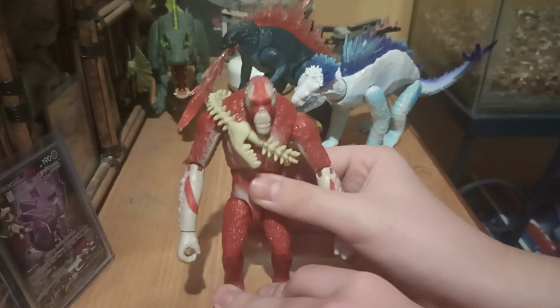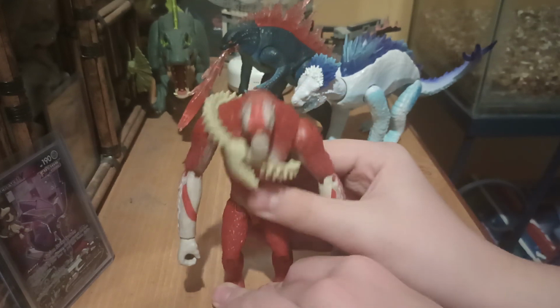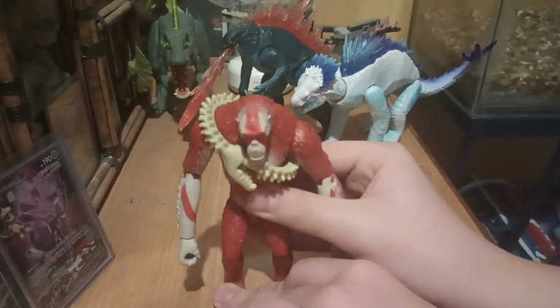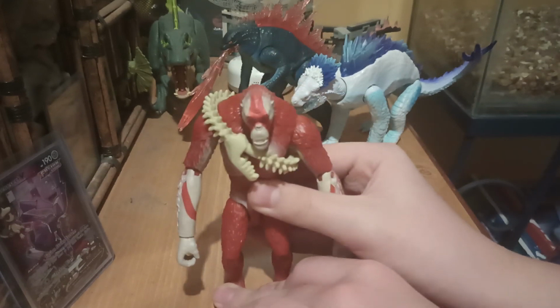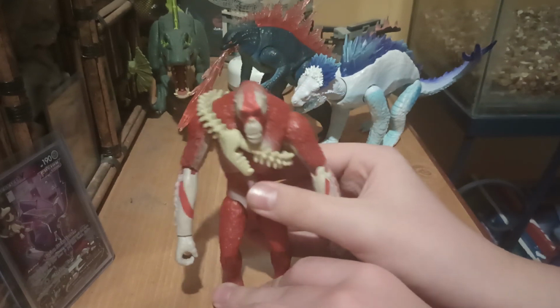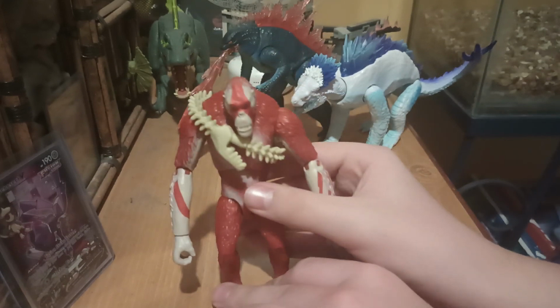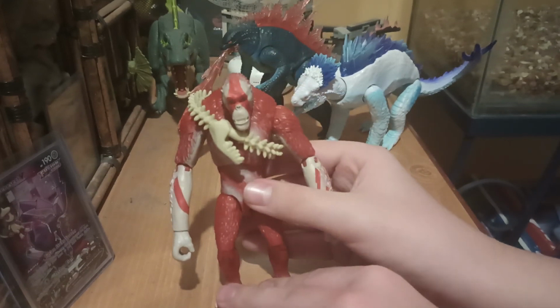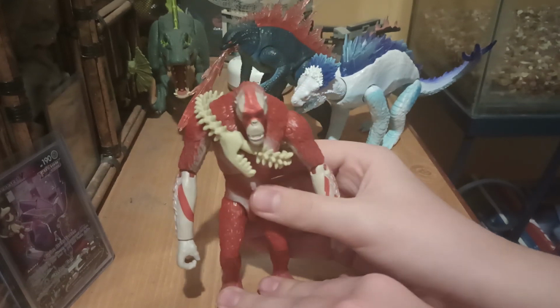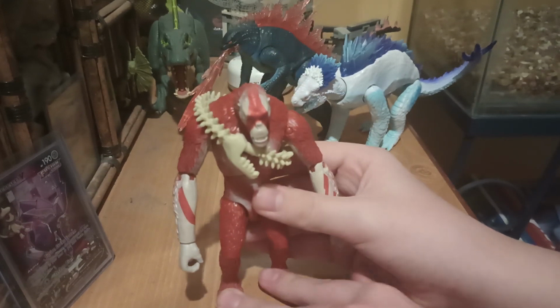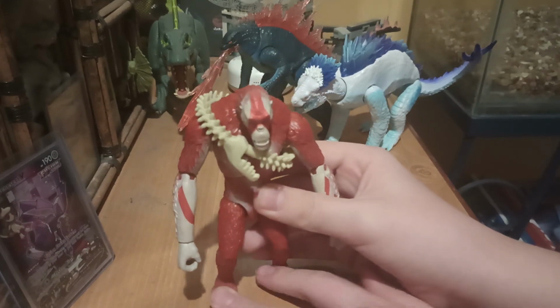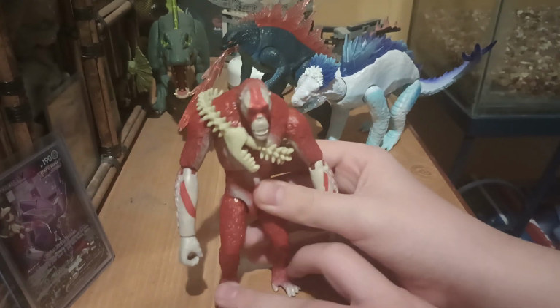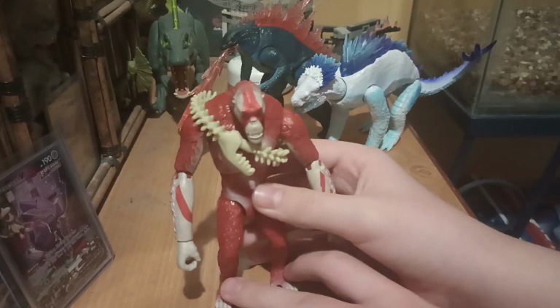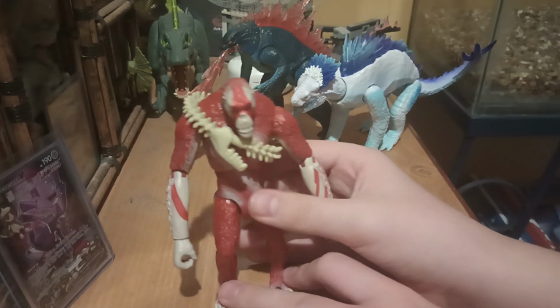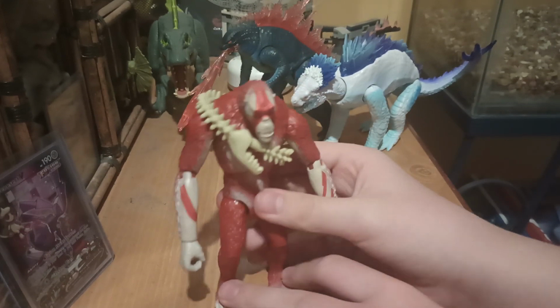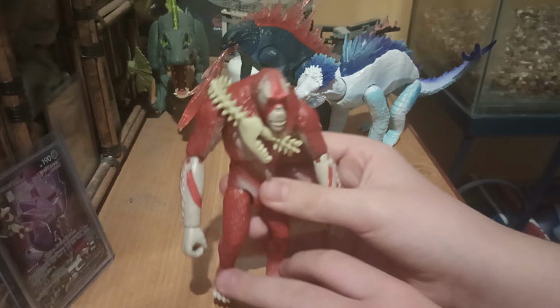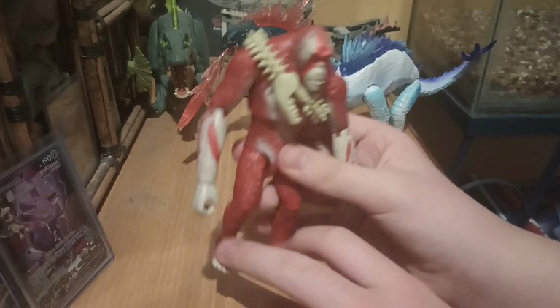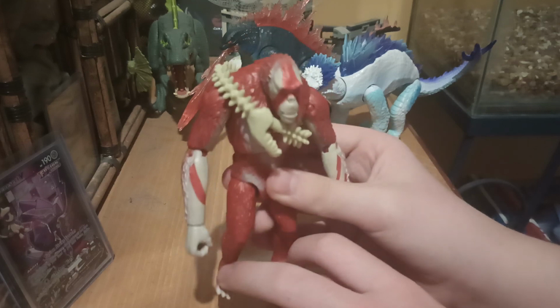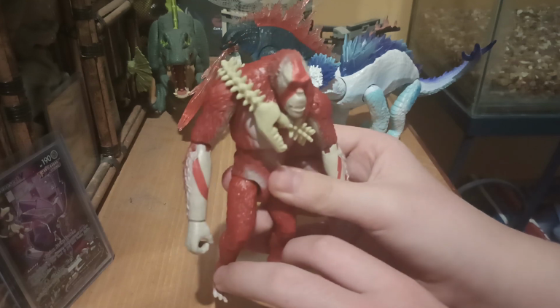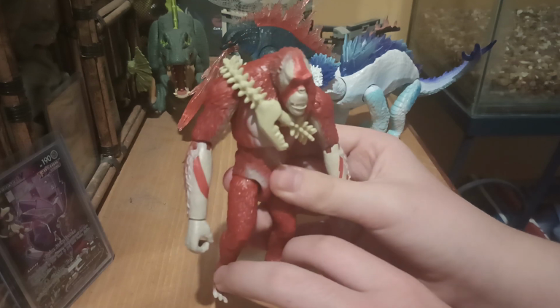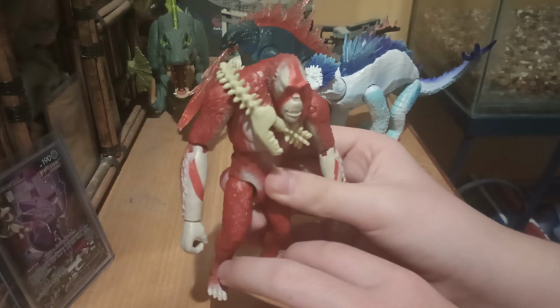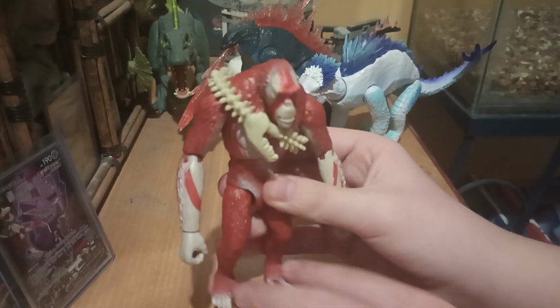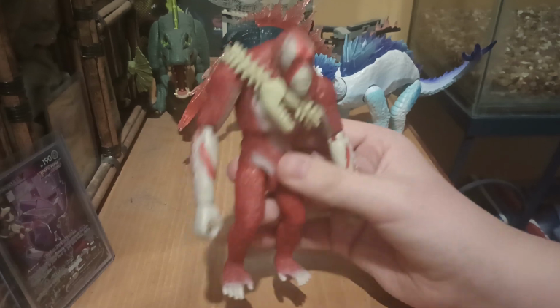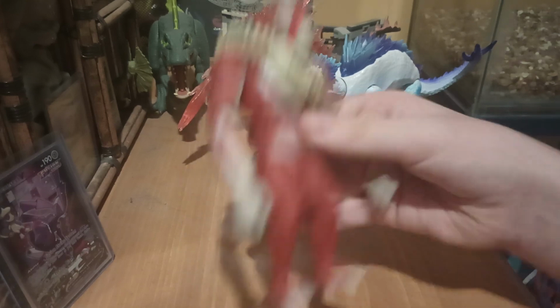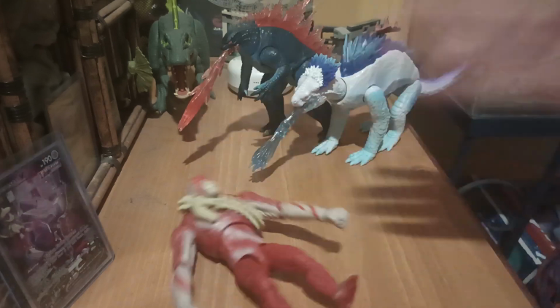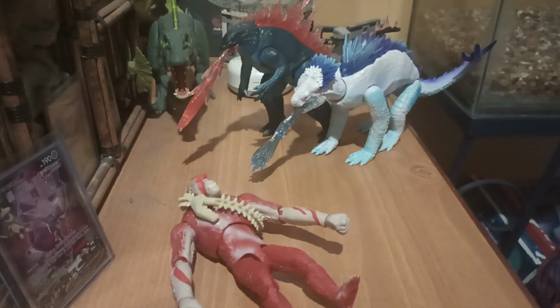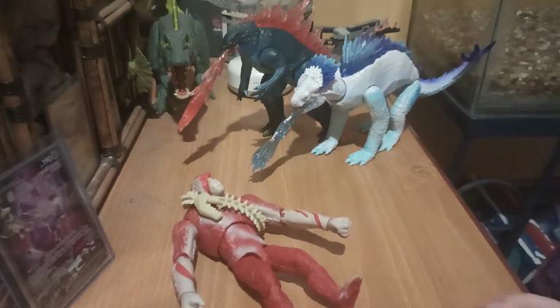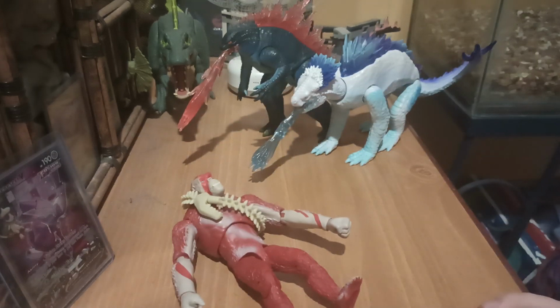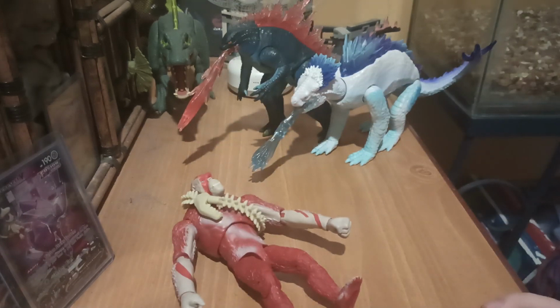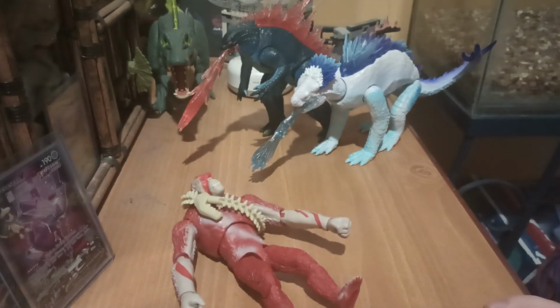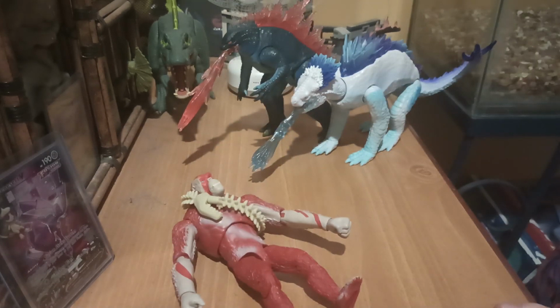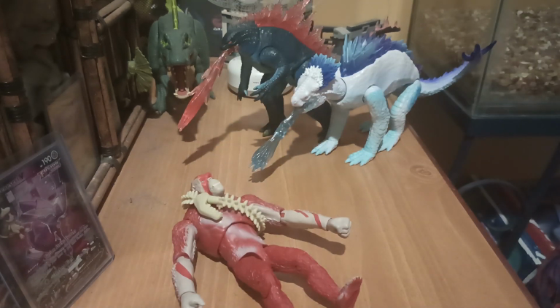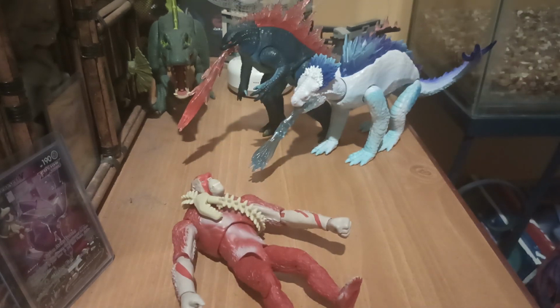That is the Playmates Scar King — Santa Ape, Red Ape, whatever you want to call him. And that's the end of this video. I'll catch you guys on the next one.